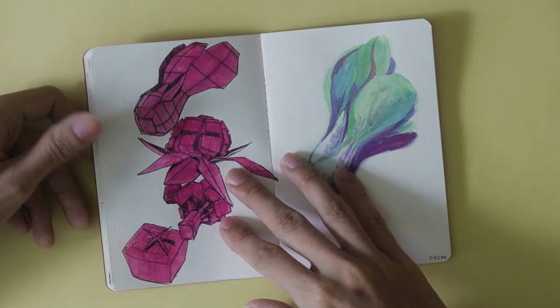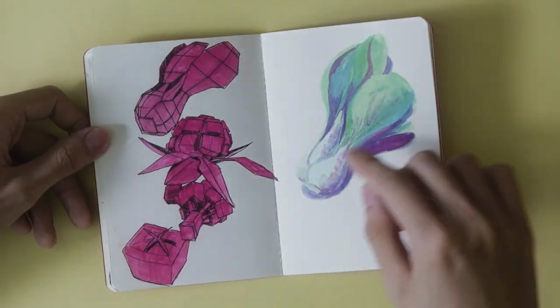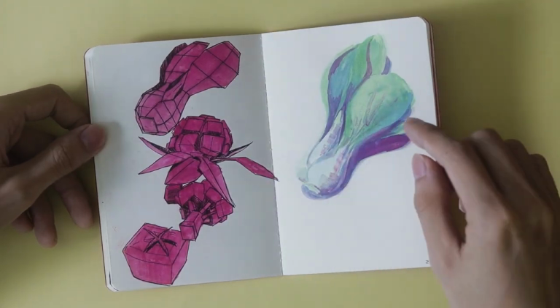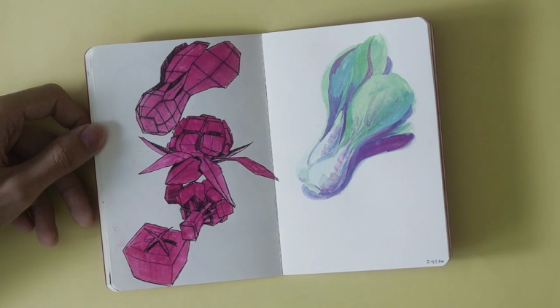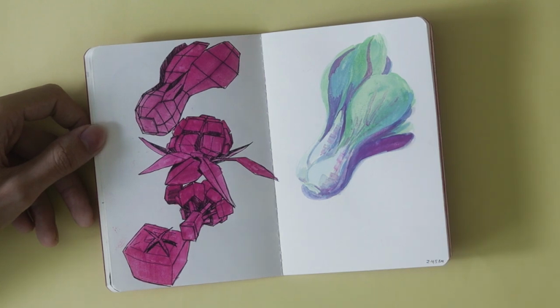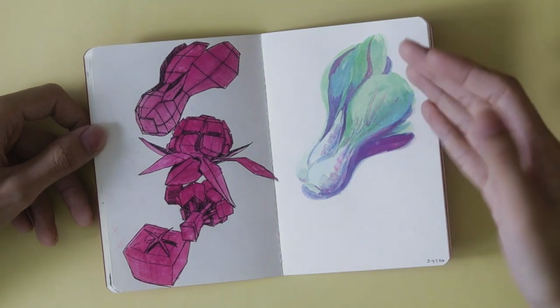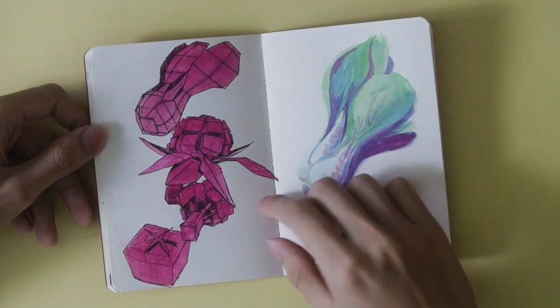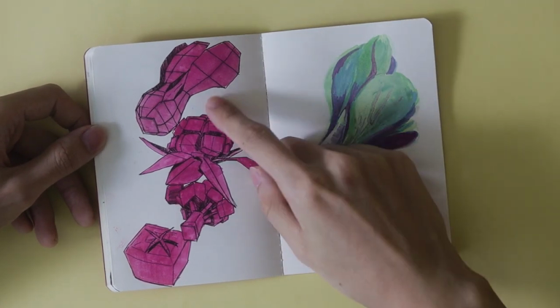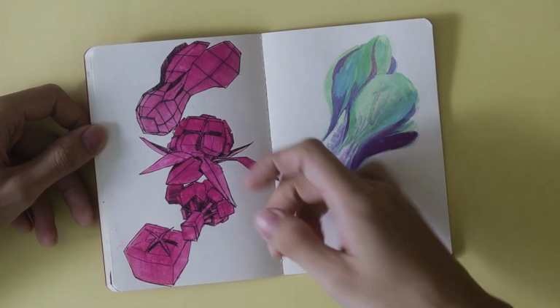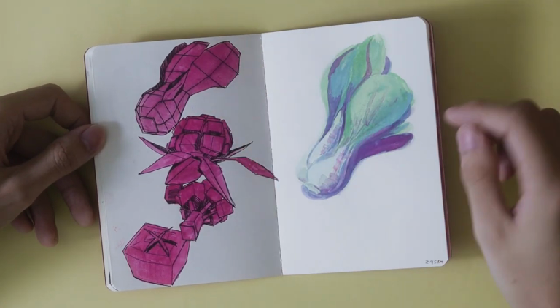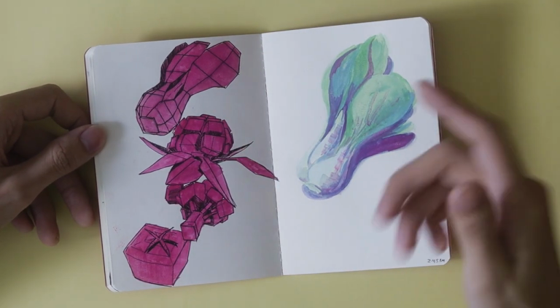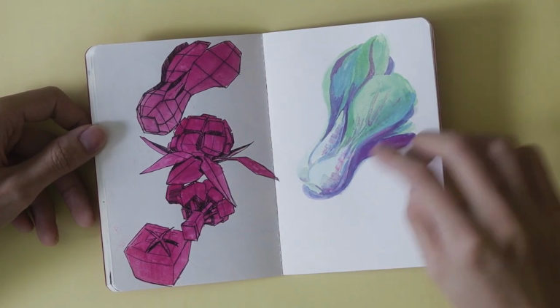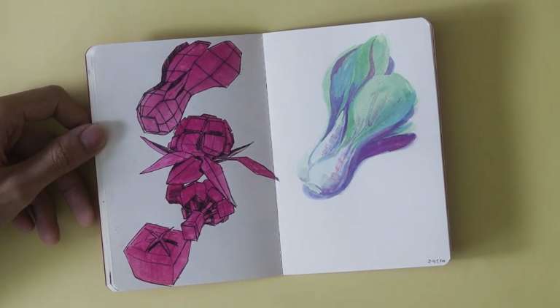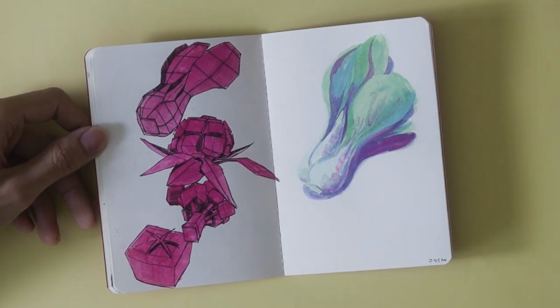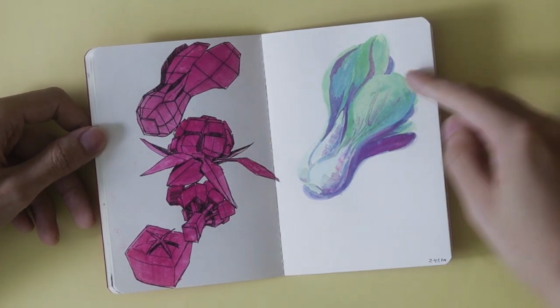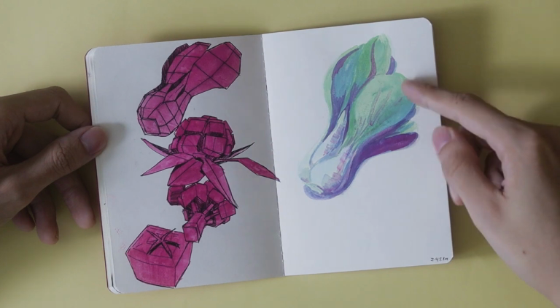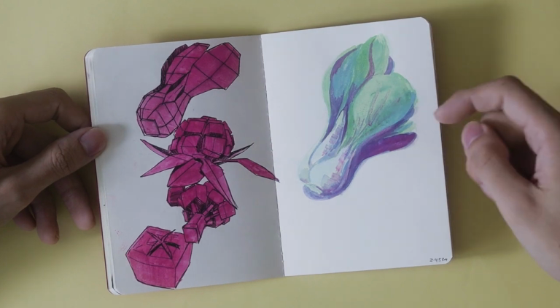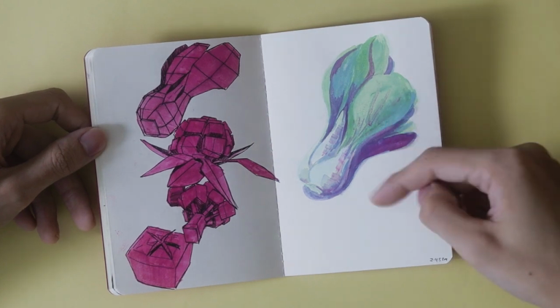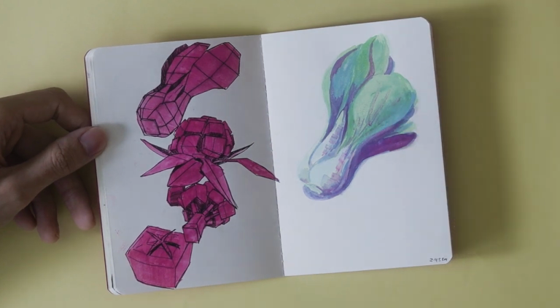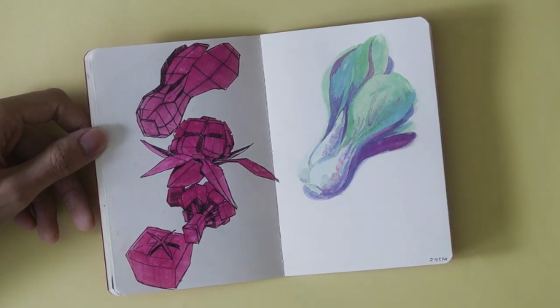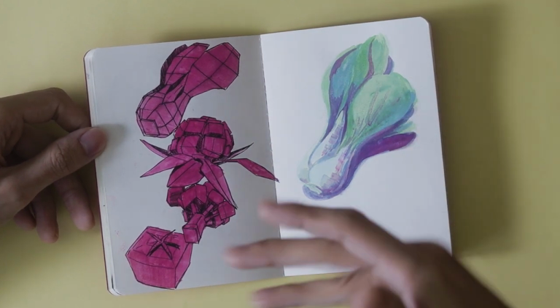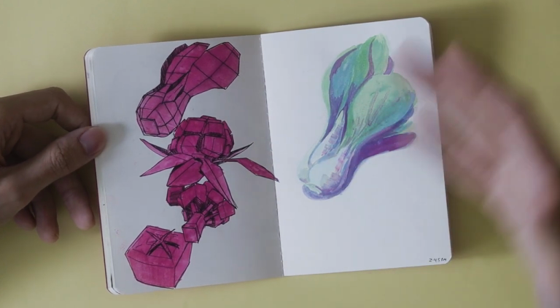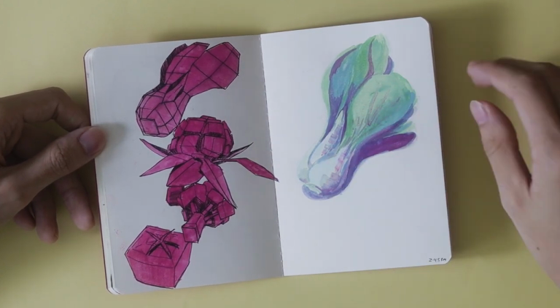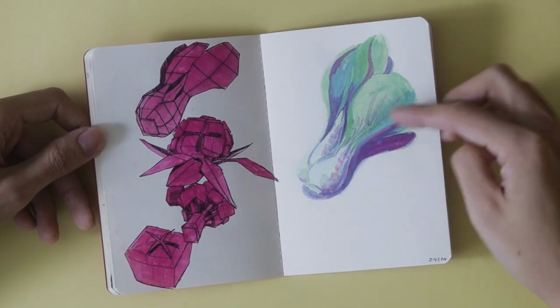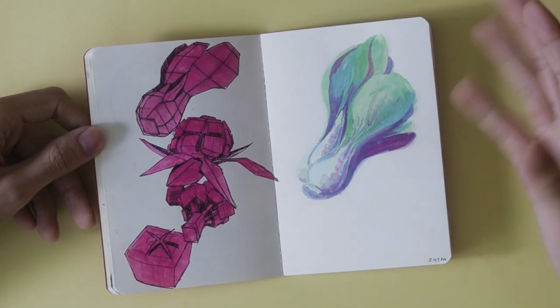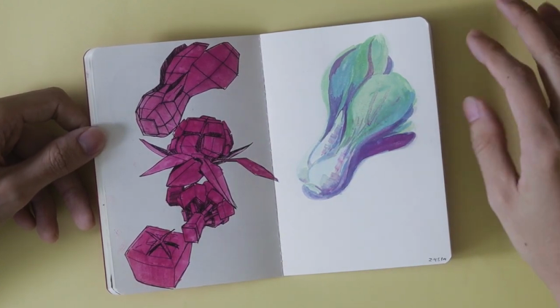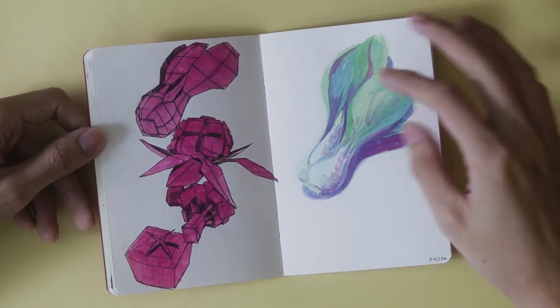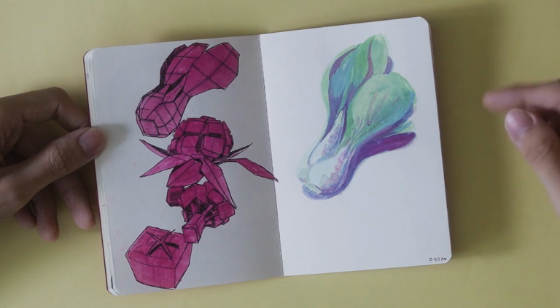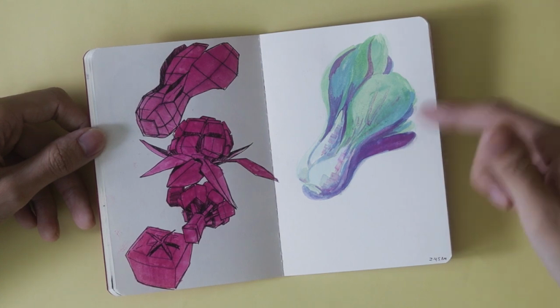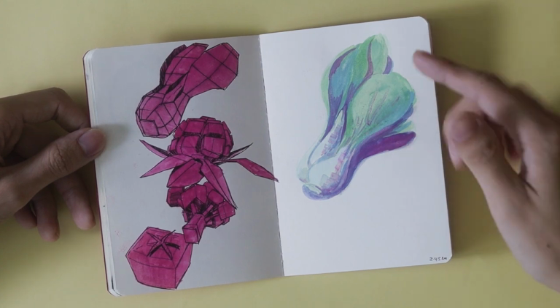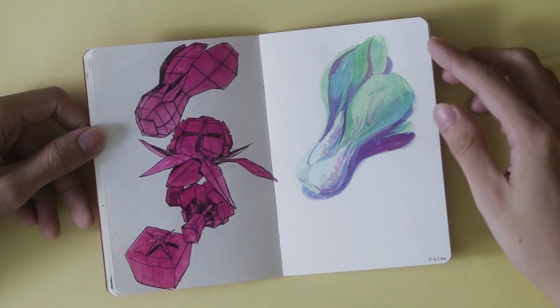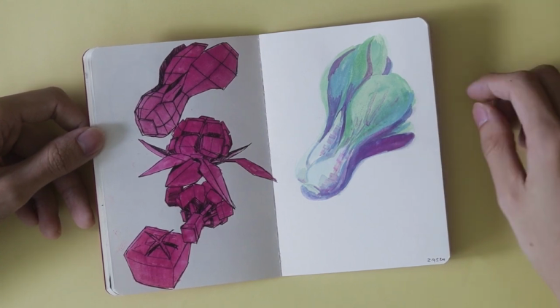It's 1:45 p.m. Some low-poly vegetables — bok choy, cauliflower, and broccoli — just some painting. I really wanted to use a lot of different materials, so this is a gouache painting object still life study of vegetables.